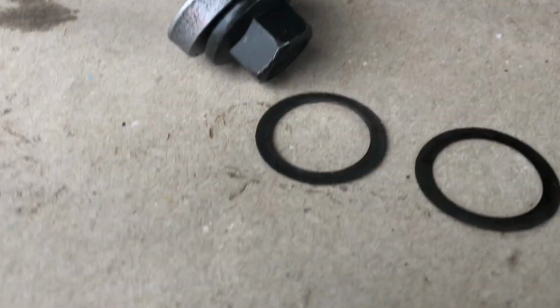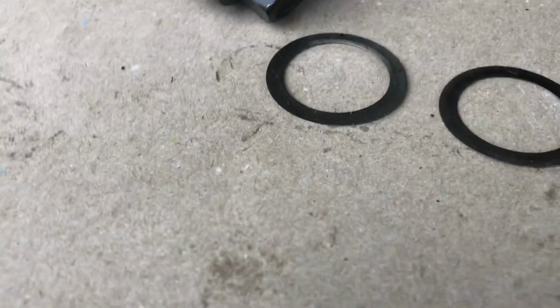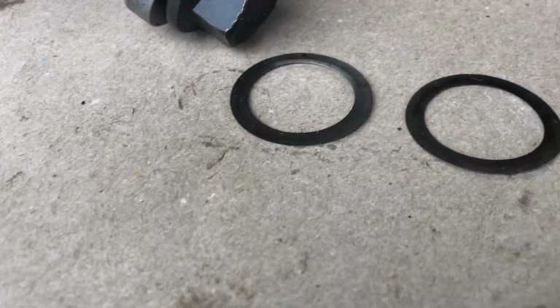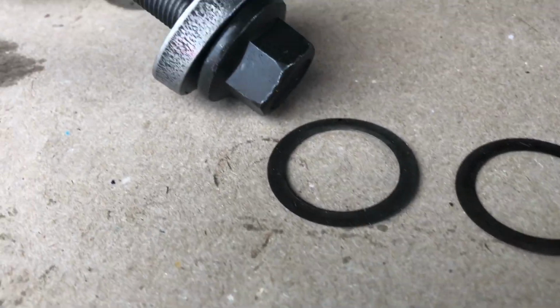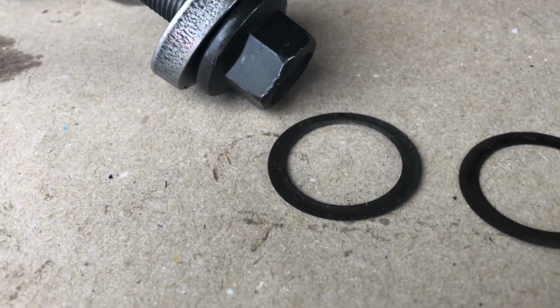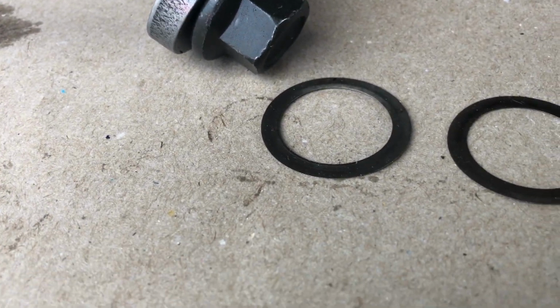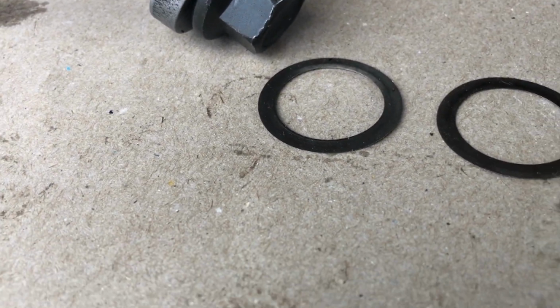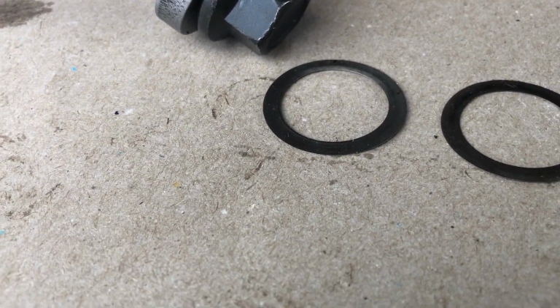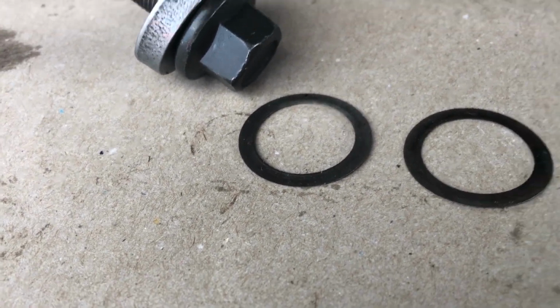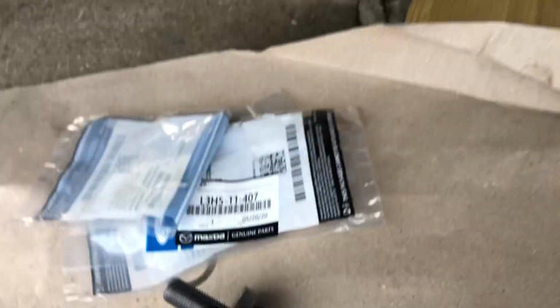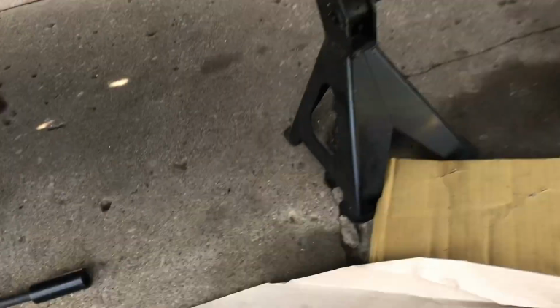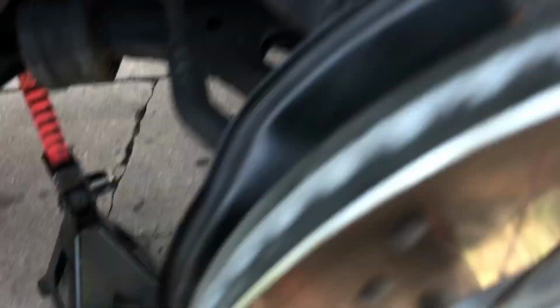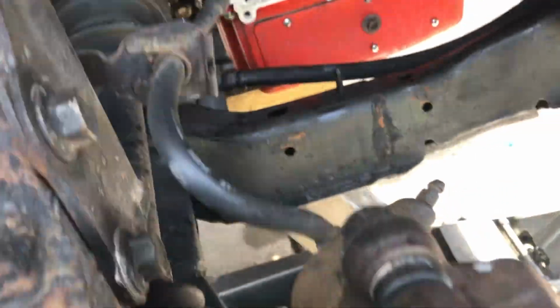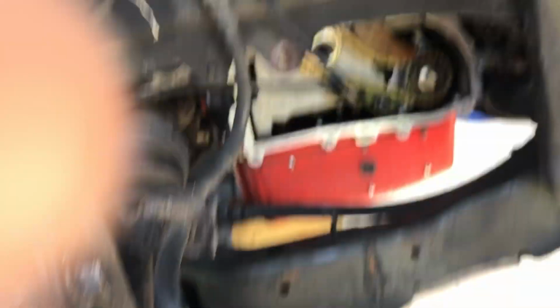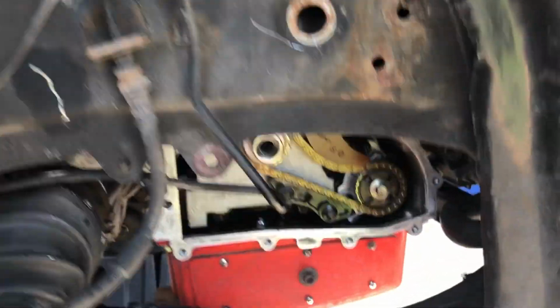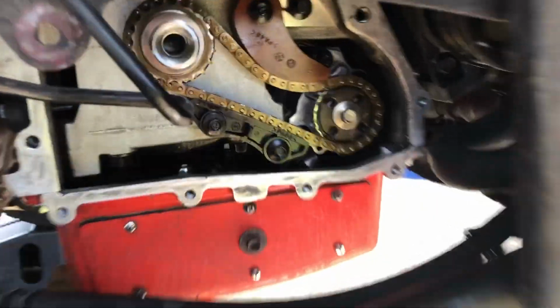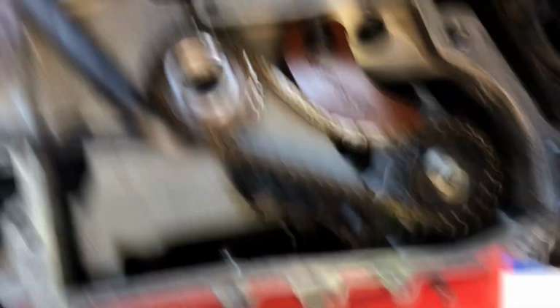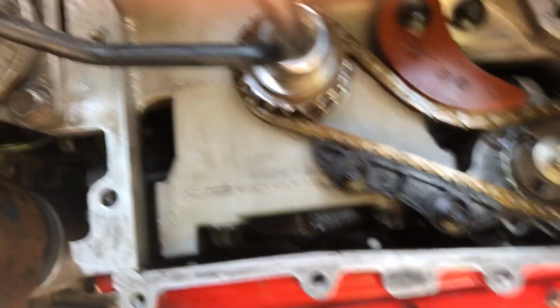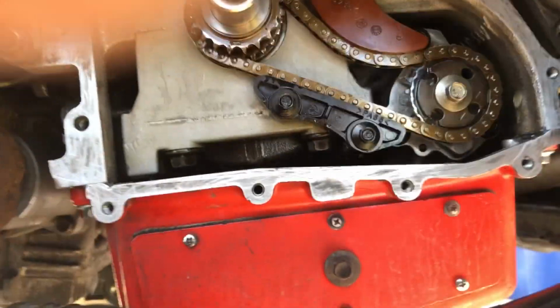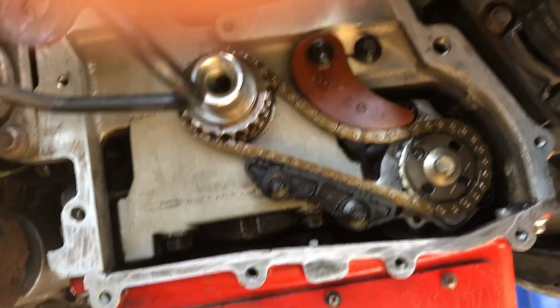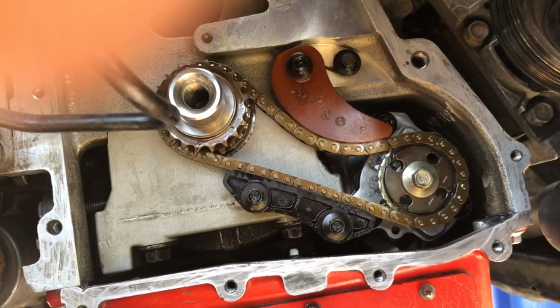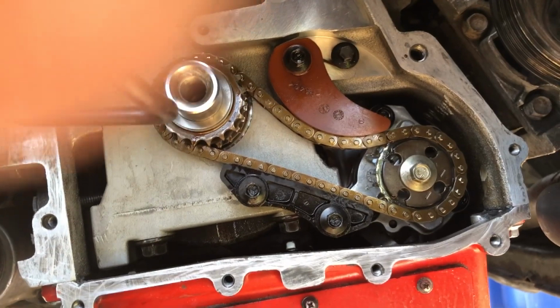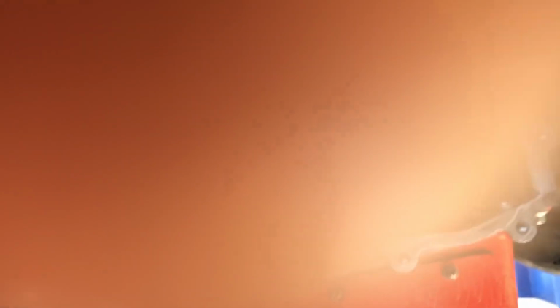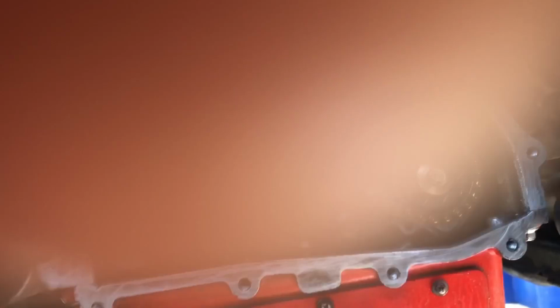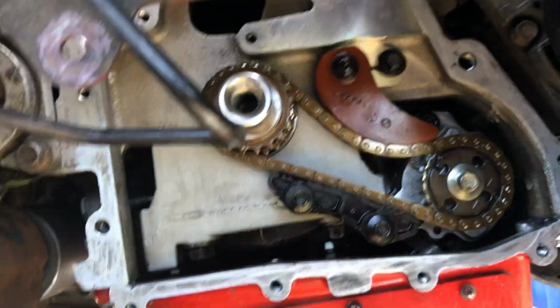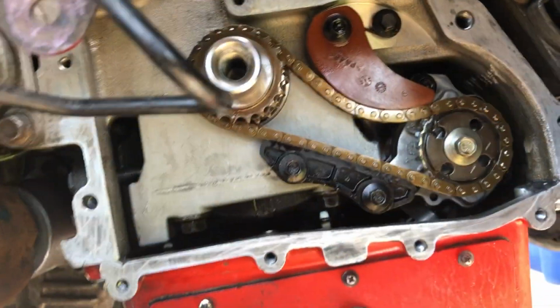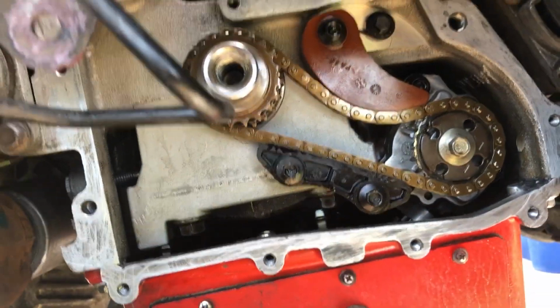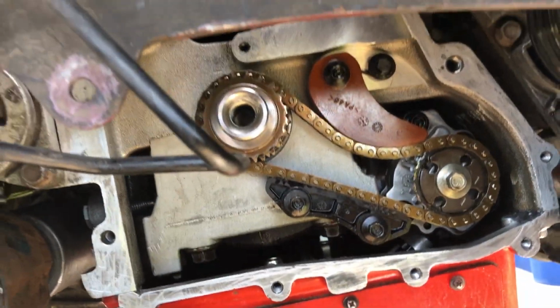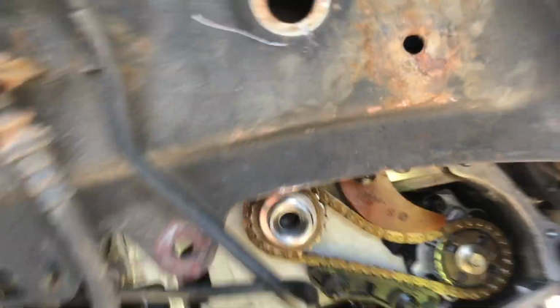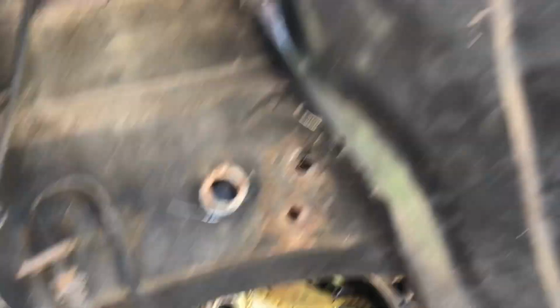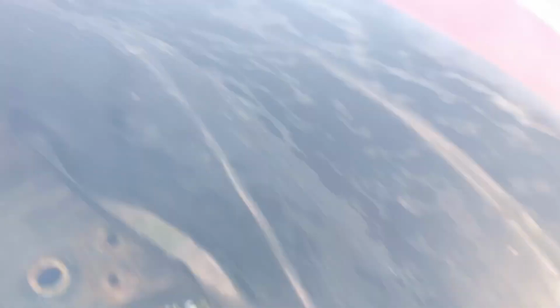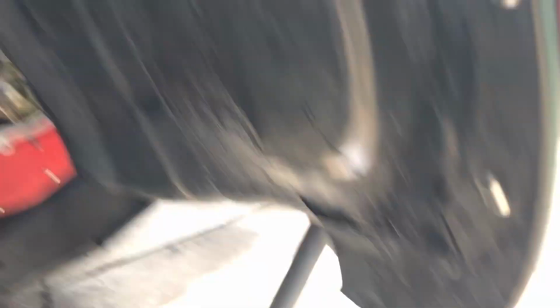They're a little bit warped. They're friction washers — you must replace them. So I'm going to show you today how to set up the cam timing.